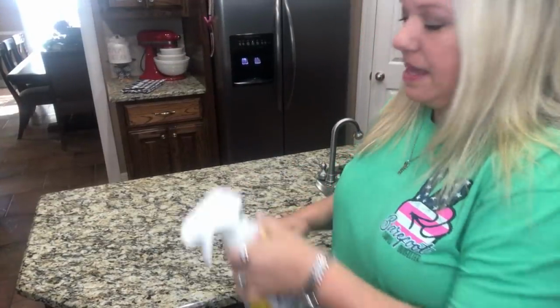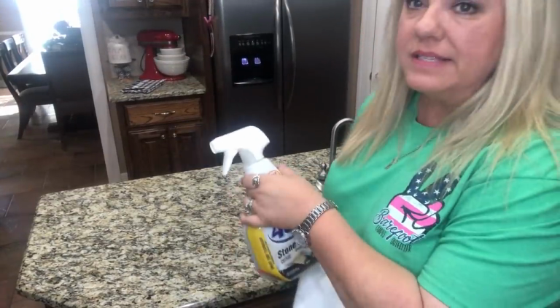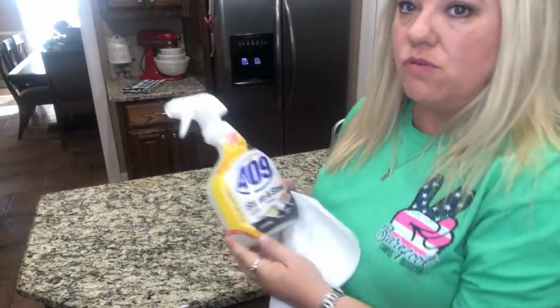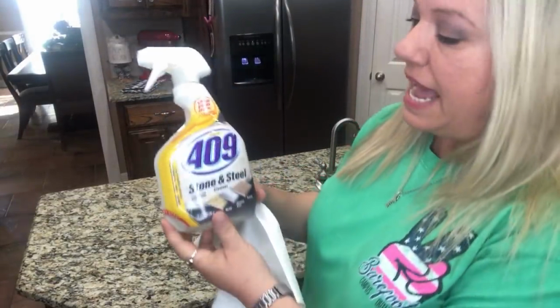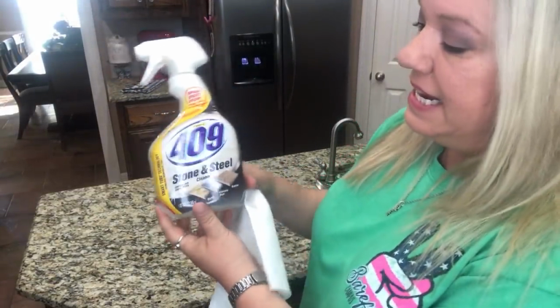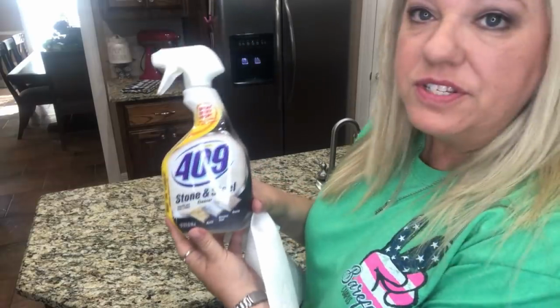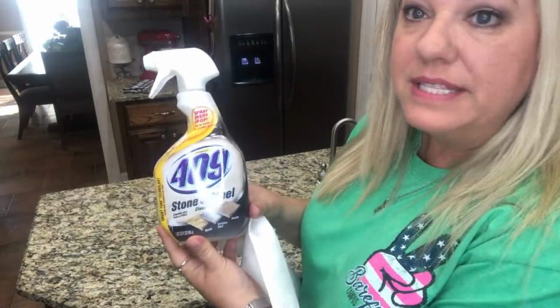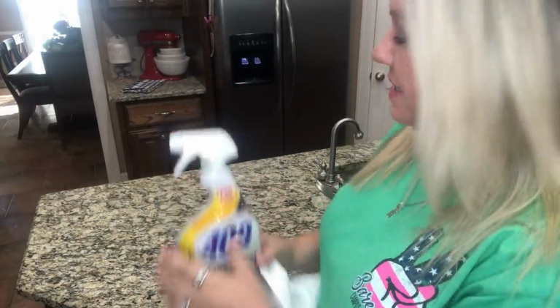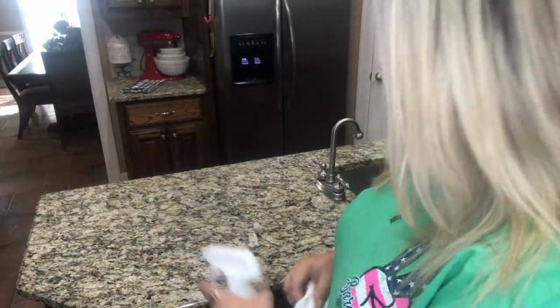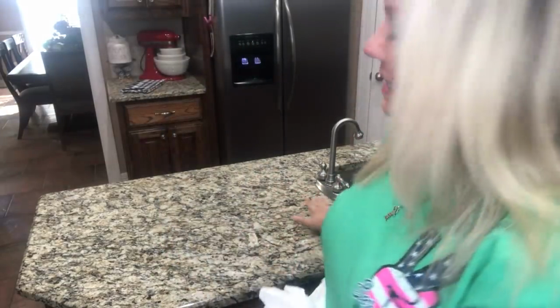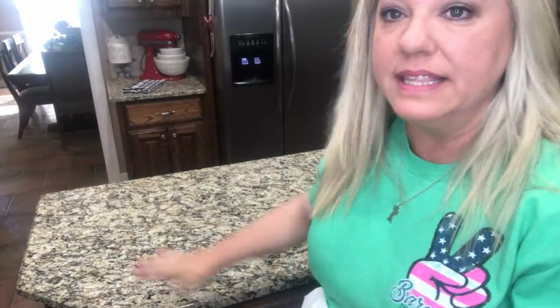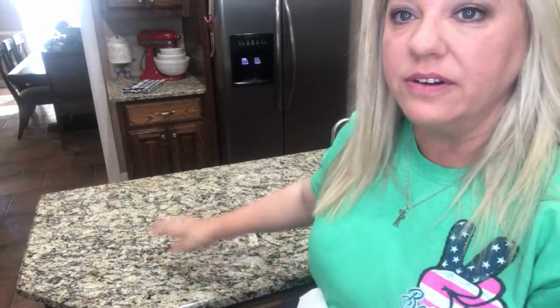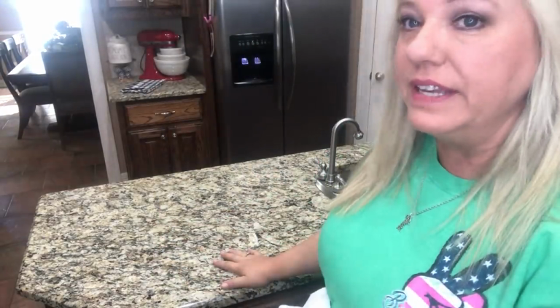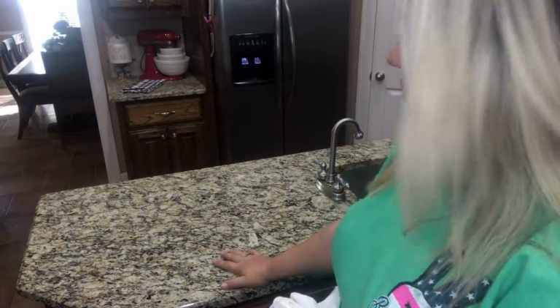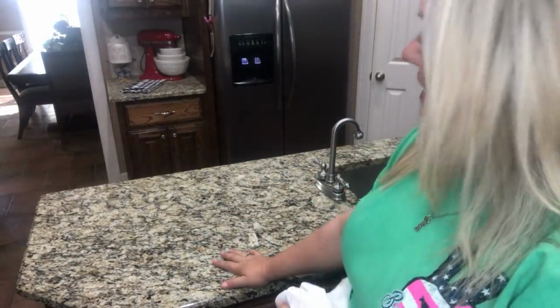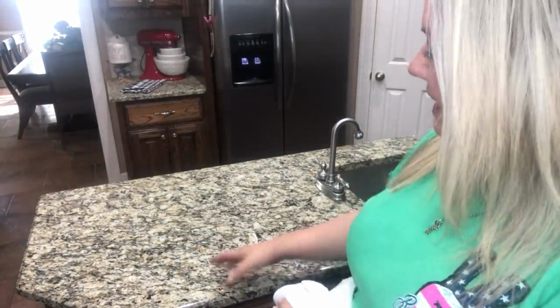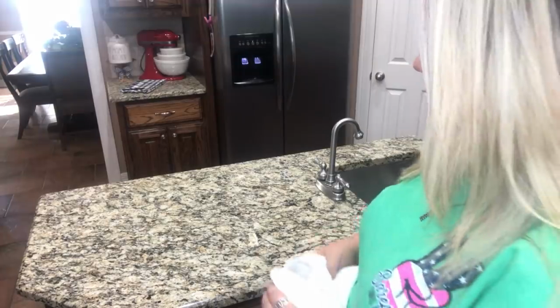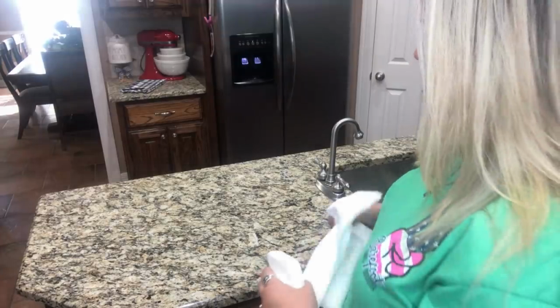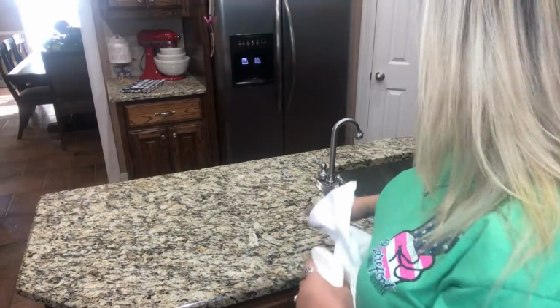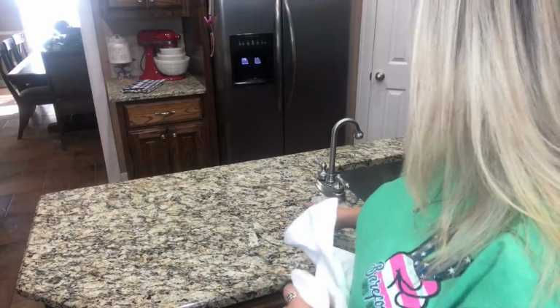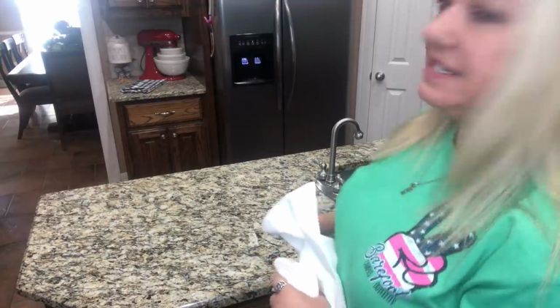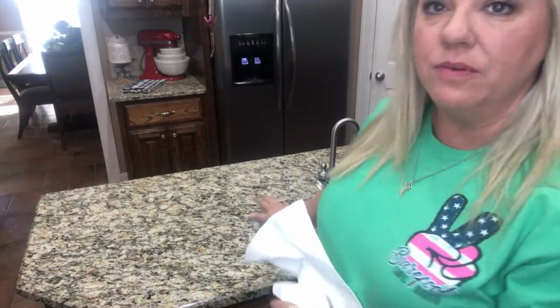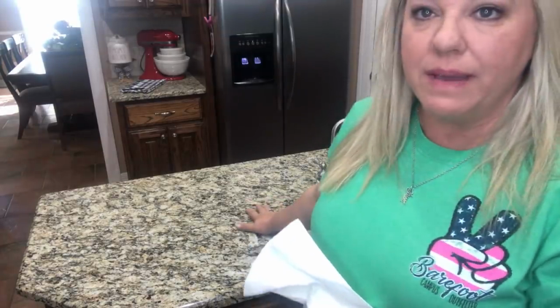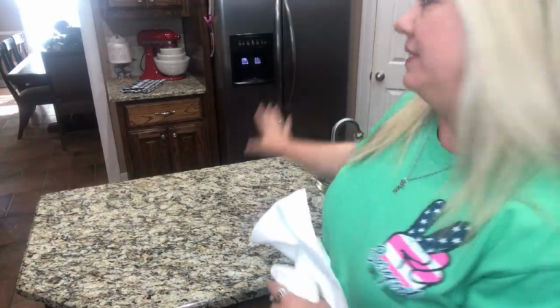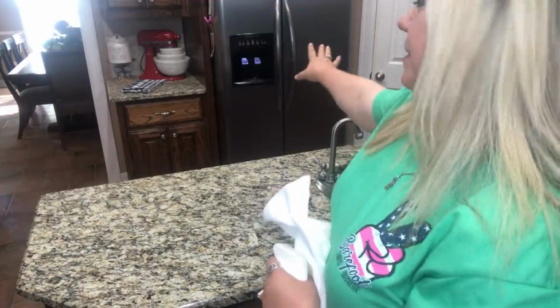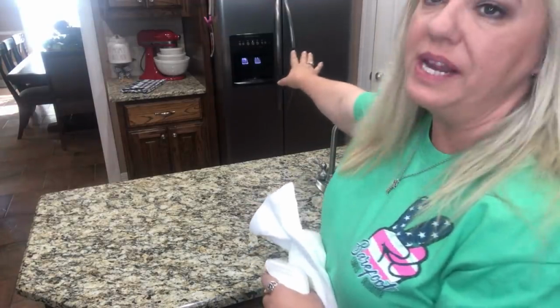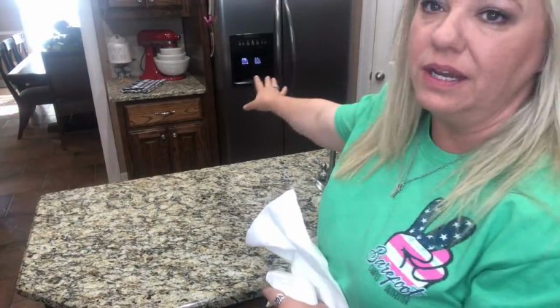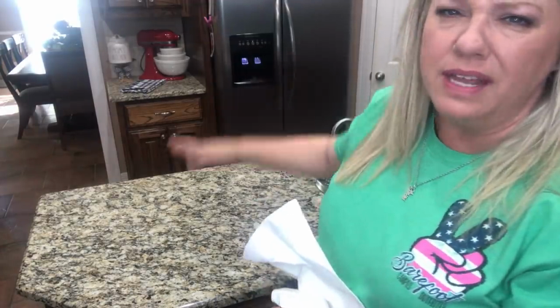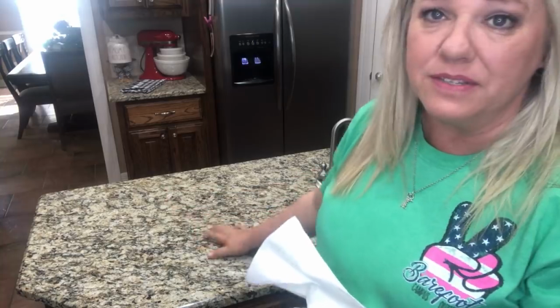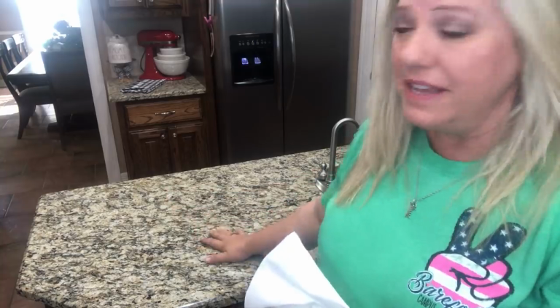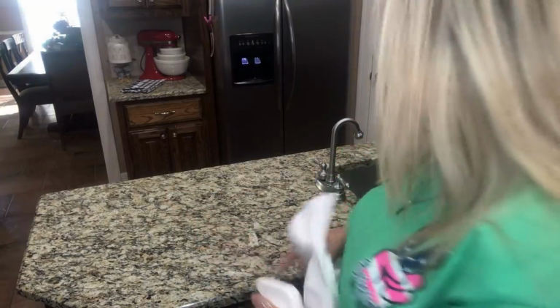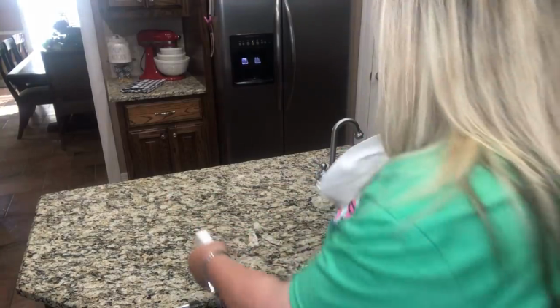I've got some 409 and it's for stone and steel, so I'm going to clean this counter off and get it good and clean. This is the rest area where everybody's filling up their drink, so a lot of spills and stuff happen right here.